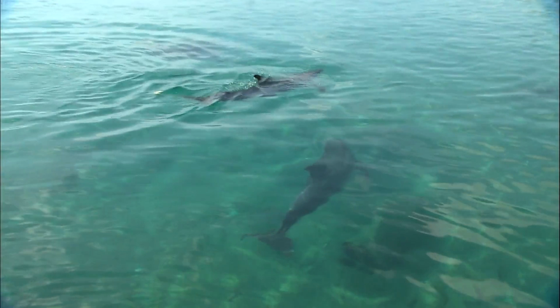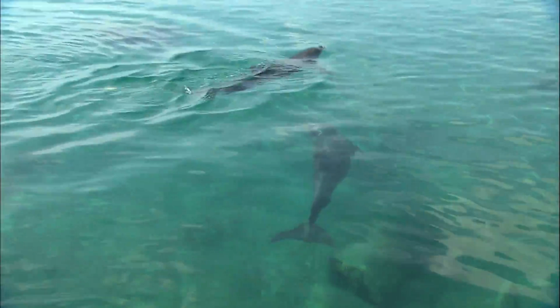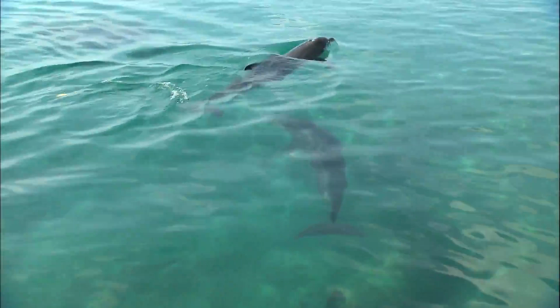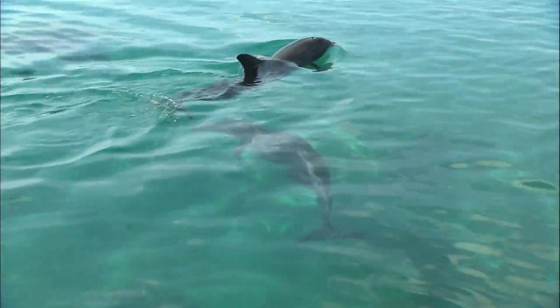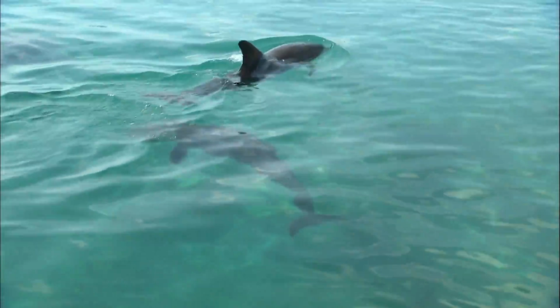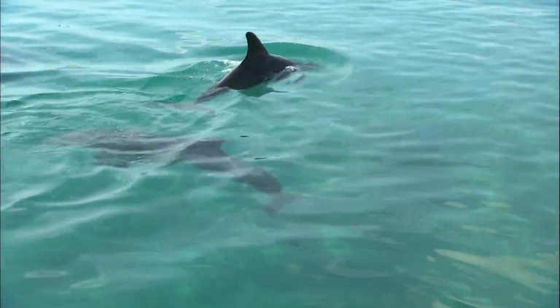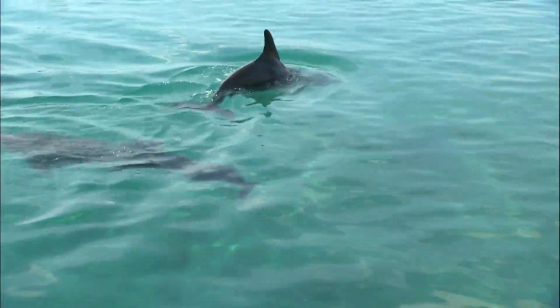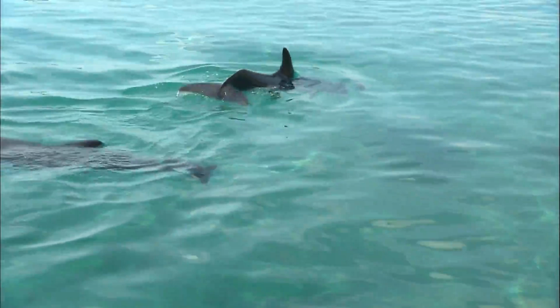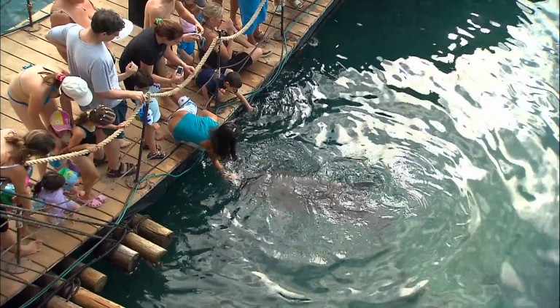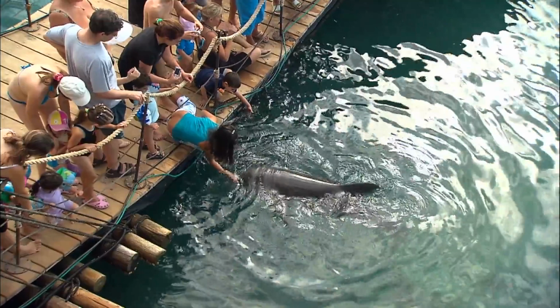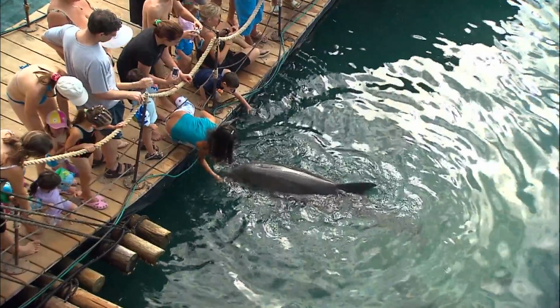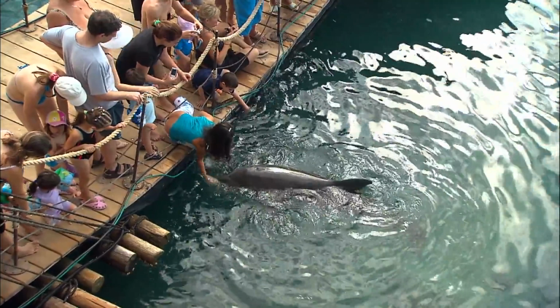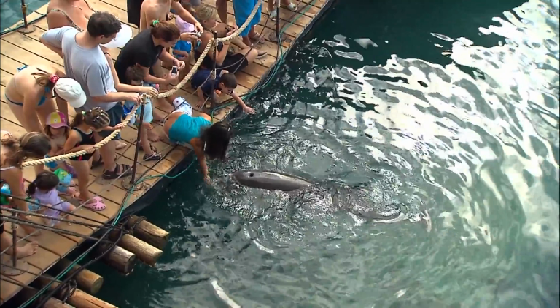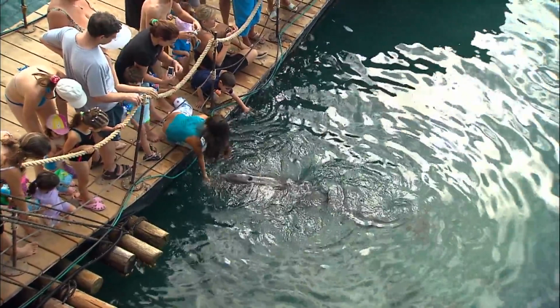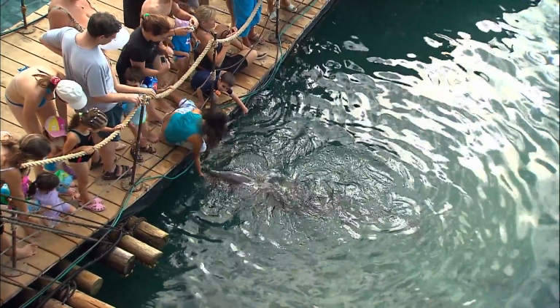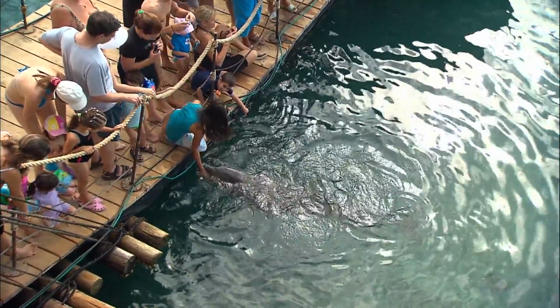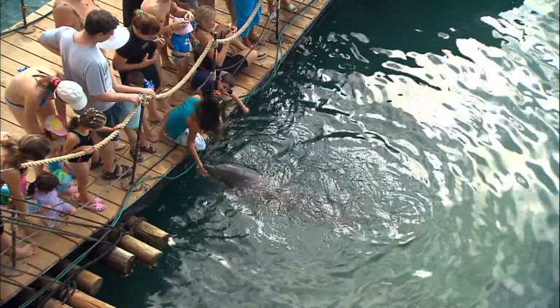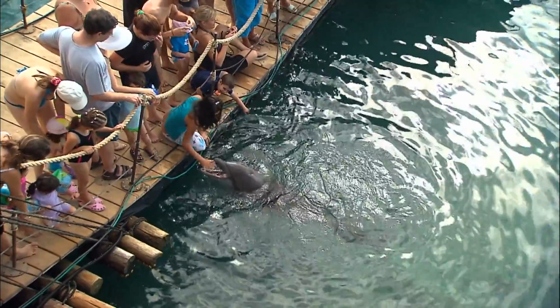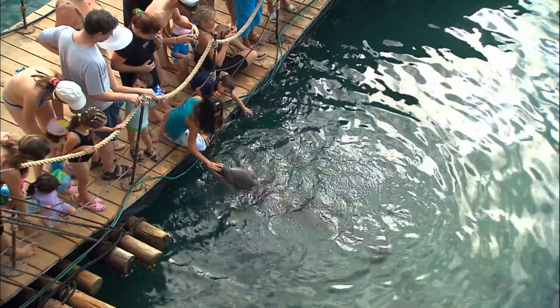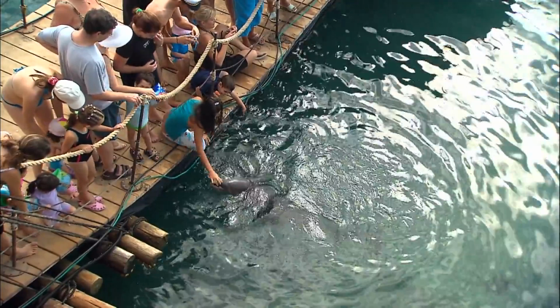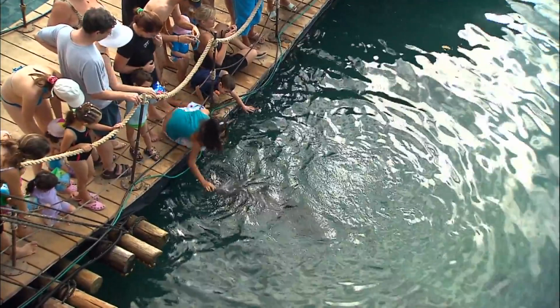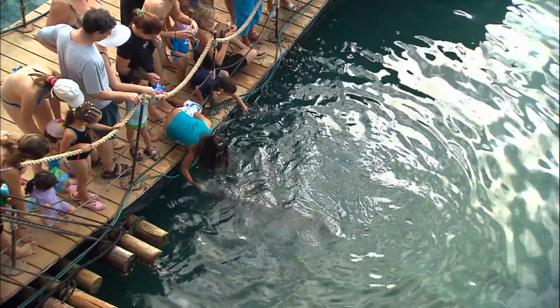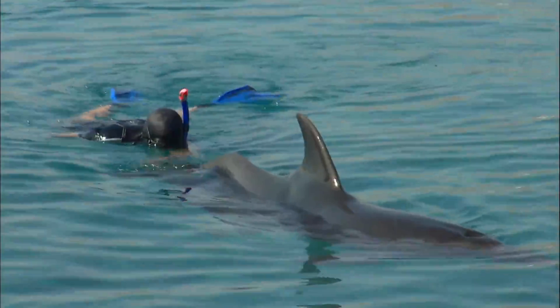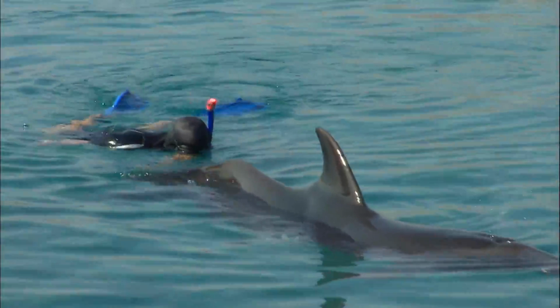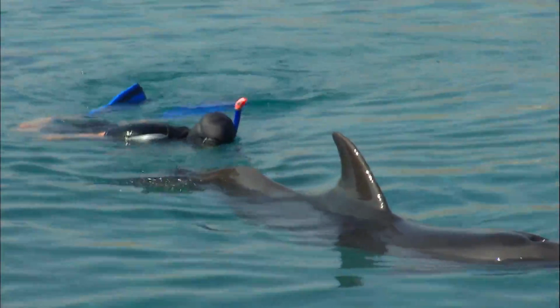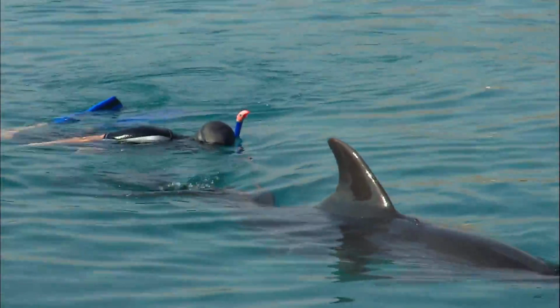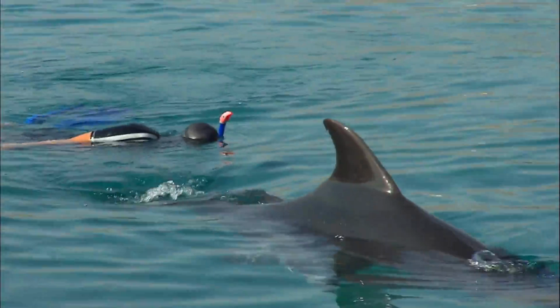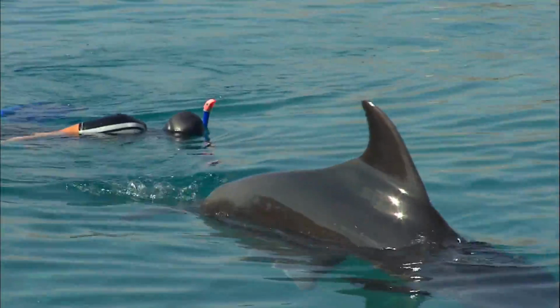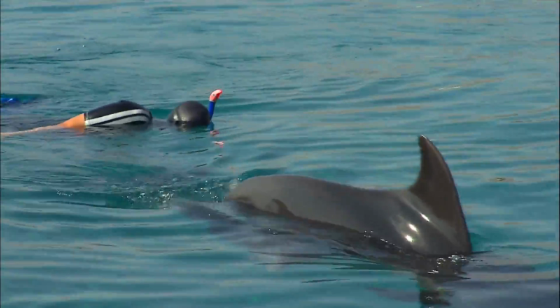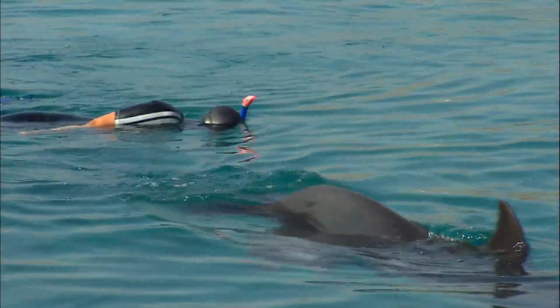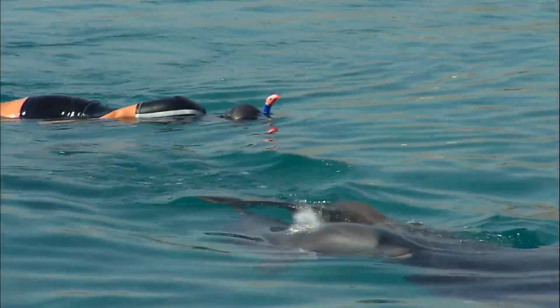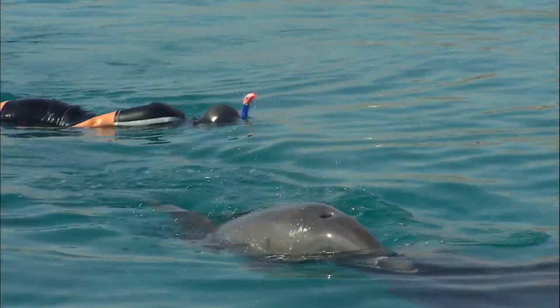One of them brings you in contact with dolphins almost in their natural environment. There are quite a lot of dolphins in the Gulf, different kinds of species.